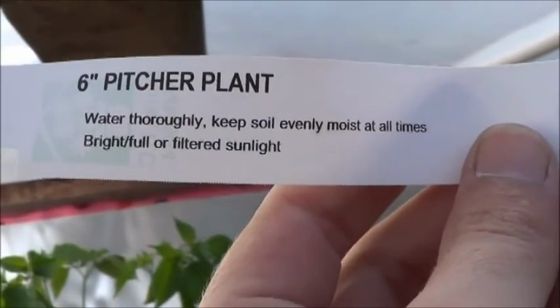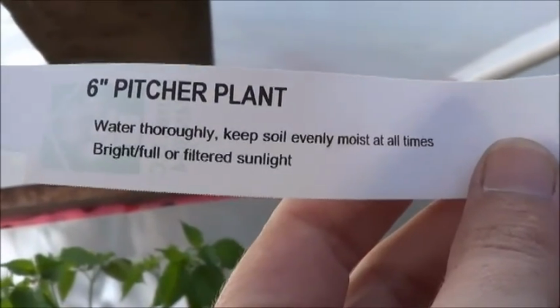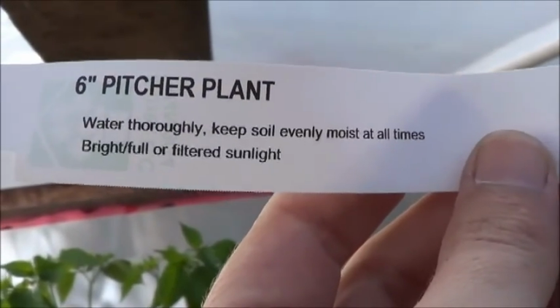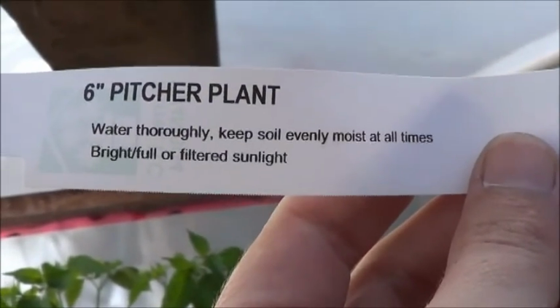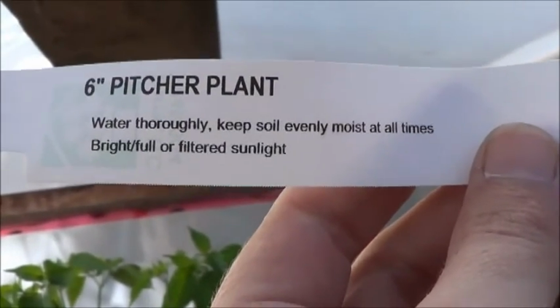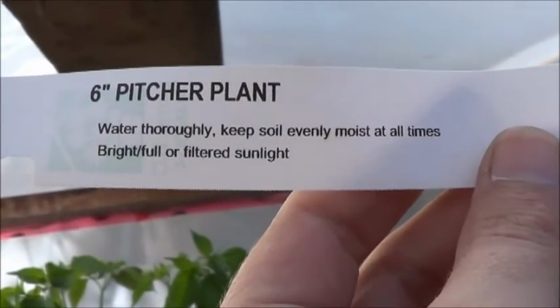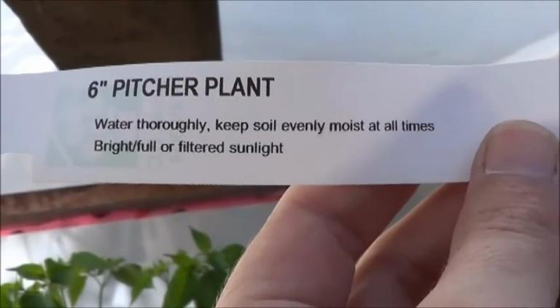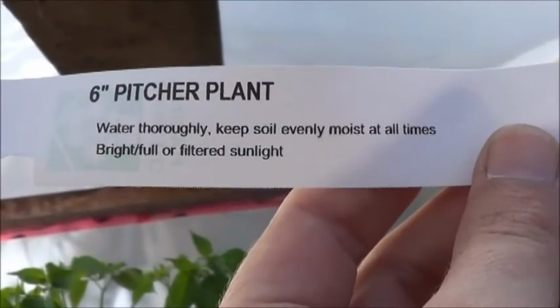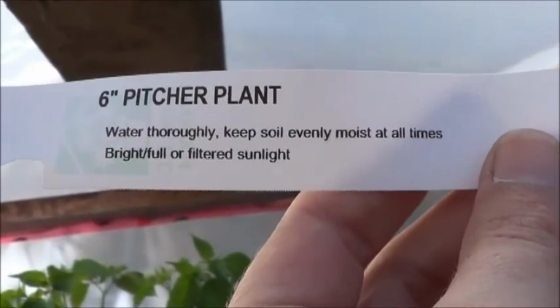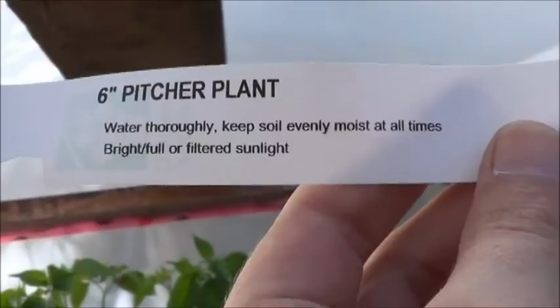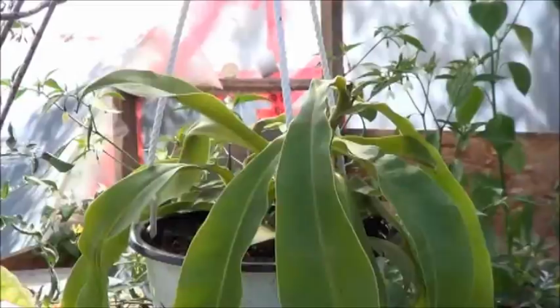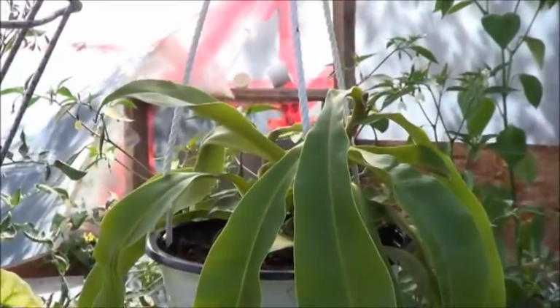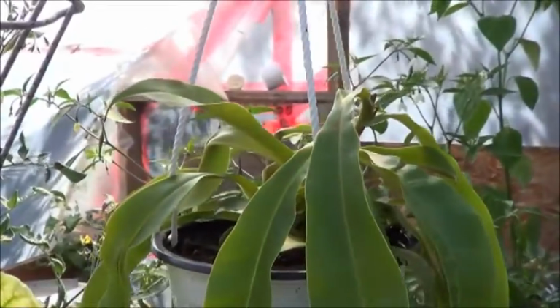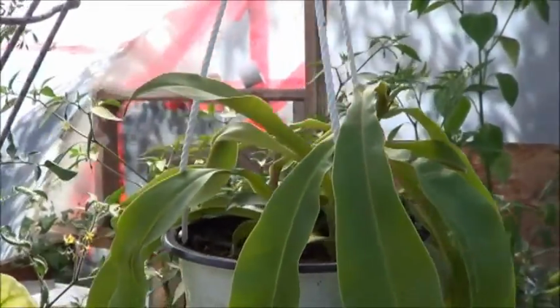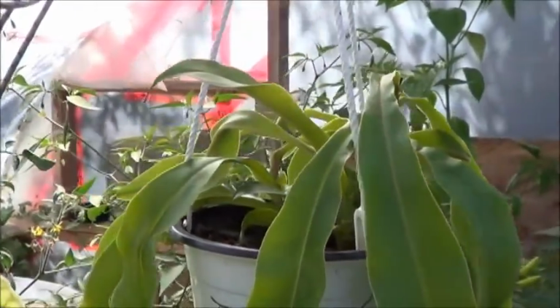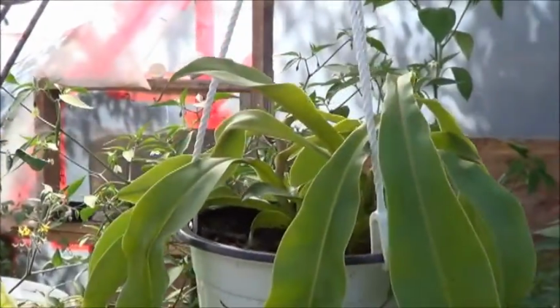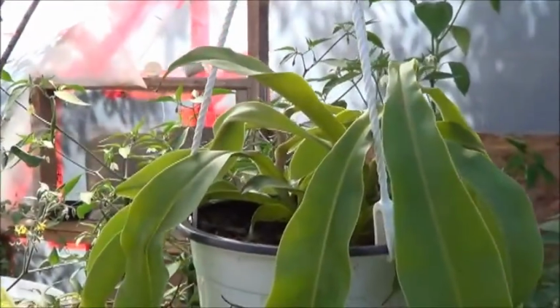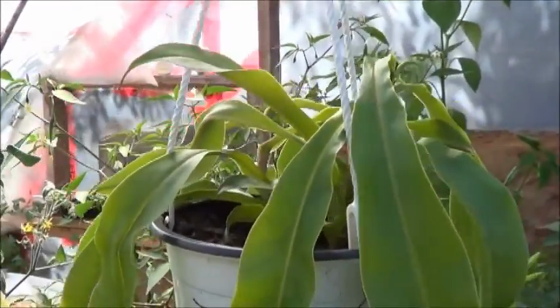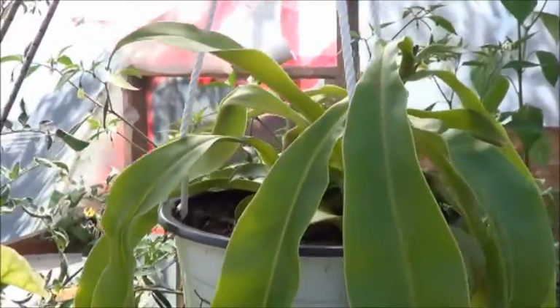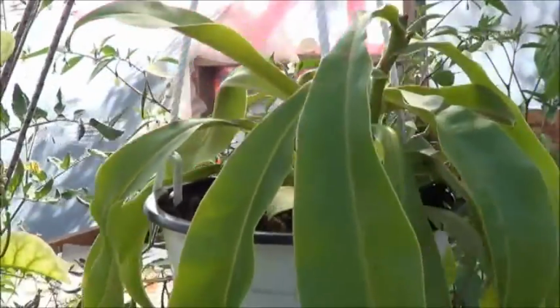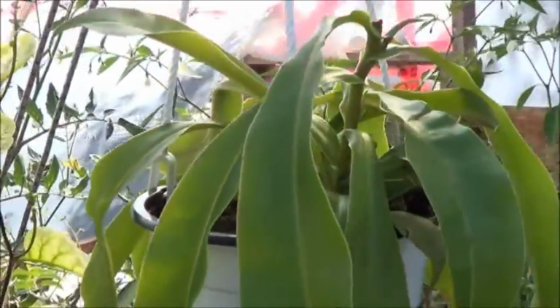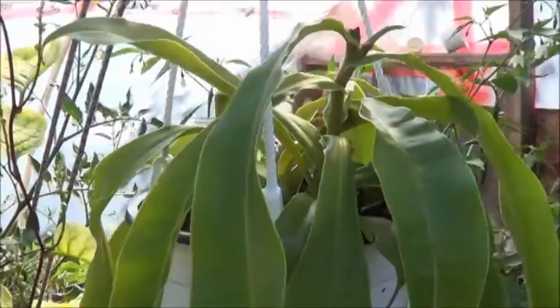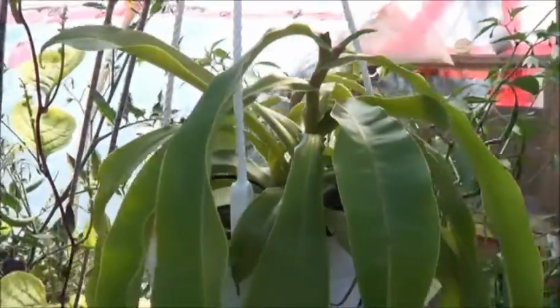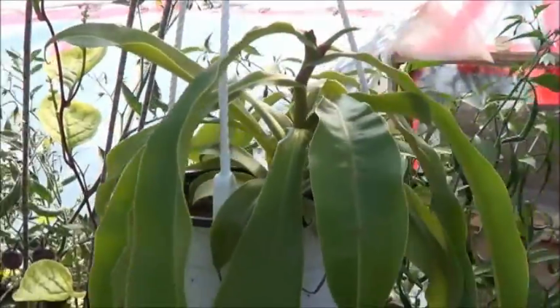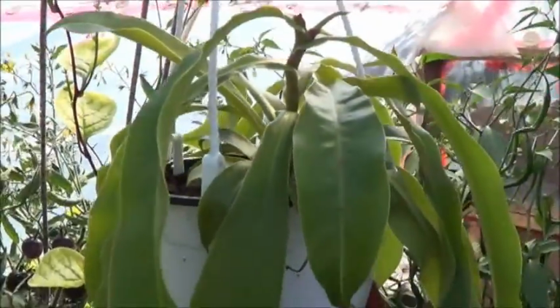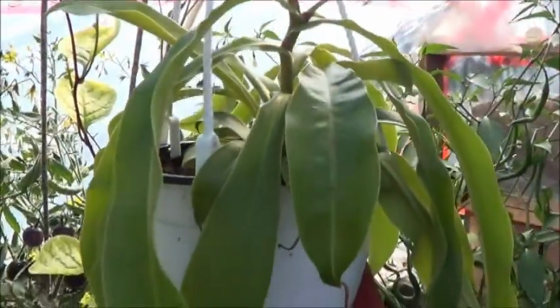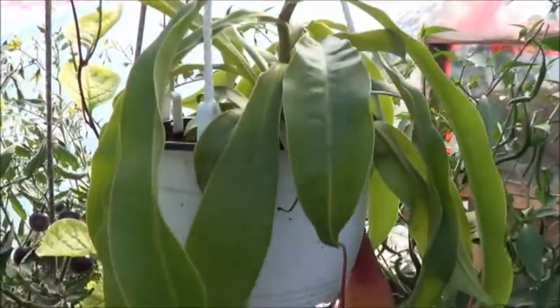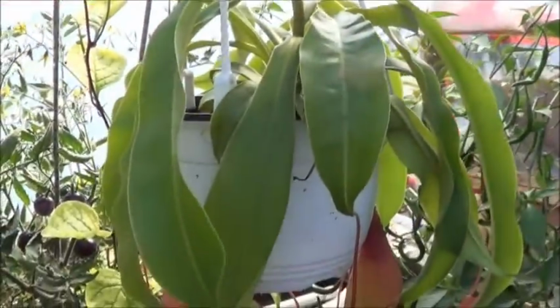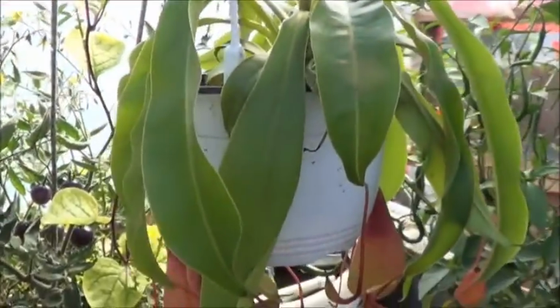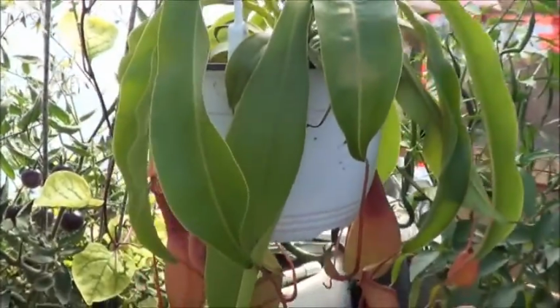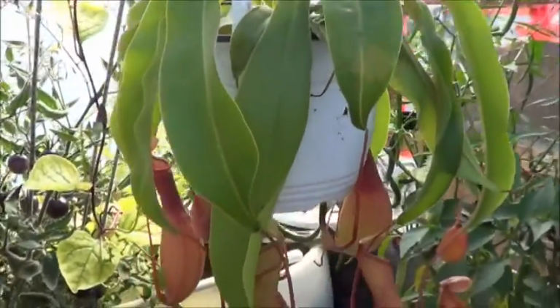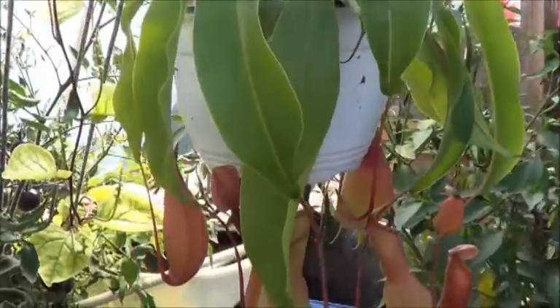Six inch pitcher plant, right? Very cool. Apparently these things really like a humid environment, so the greenhouse just seems like a natural place for it to start off.